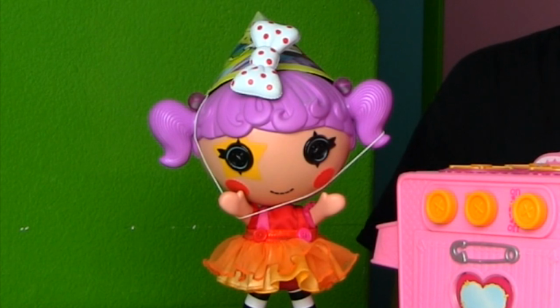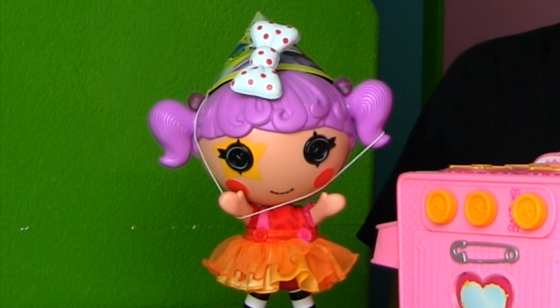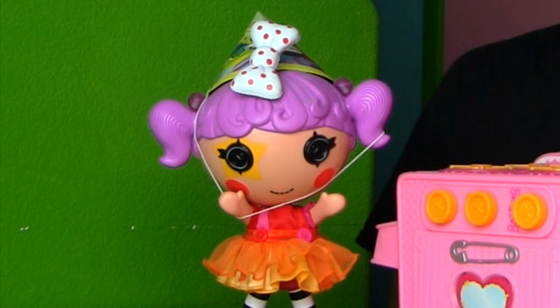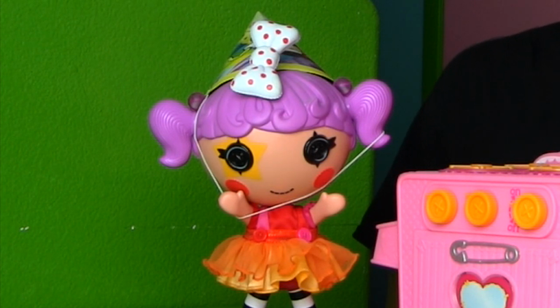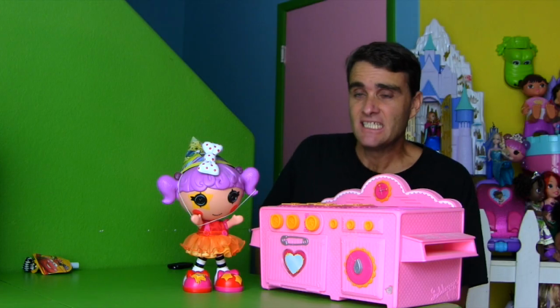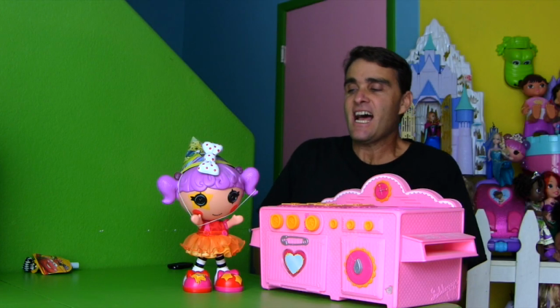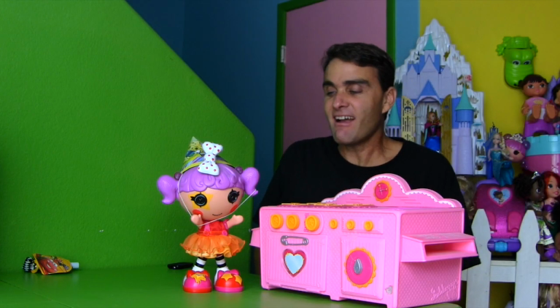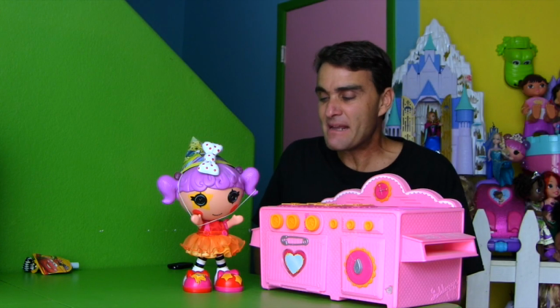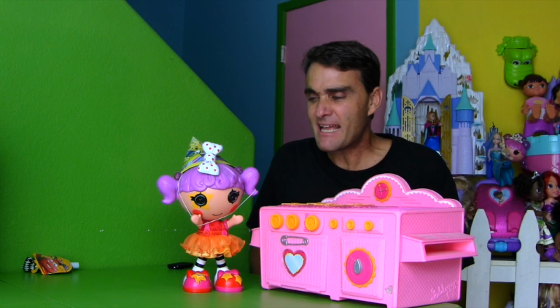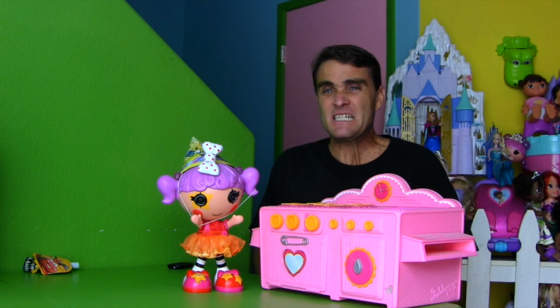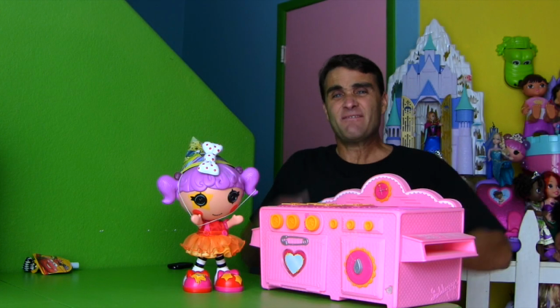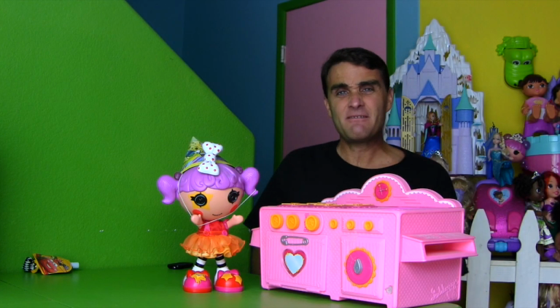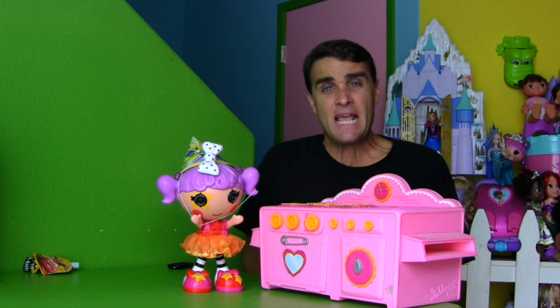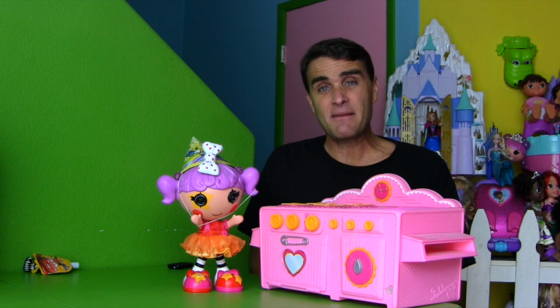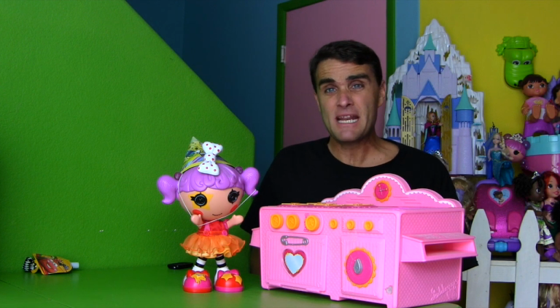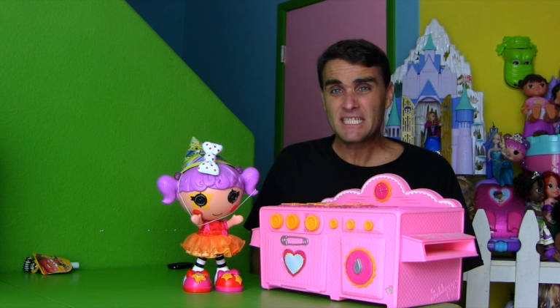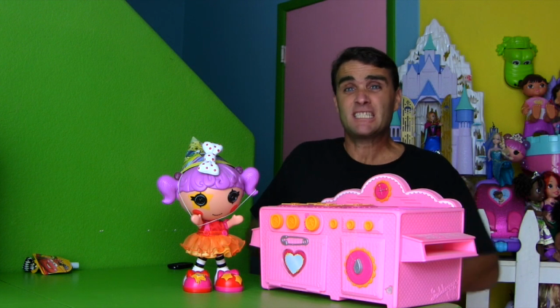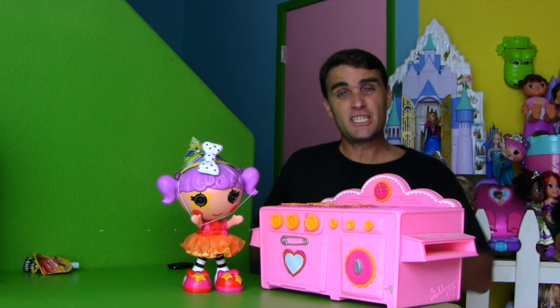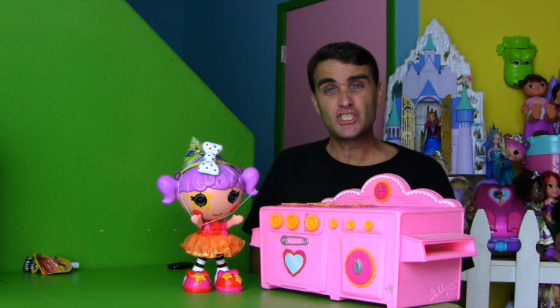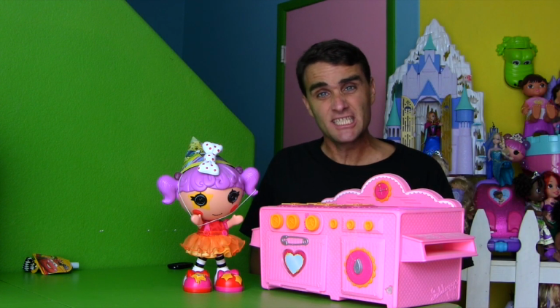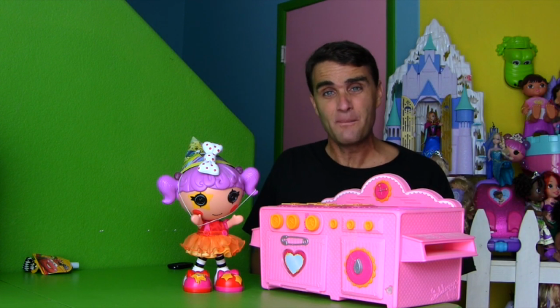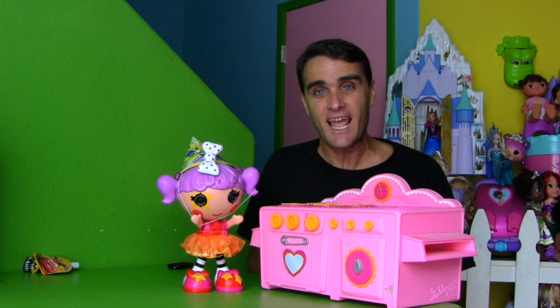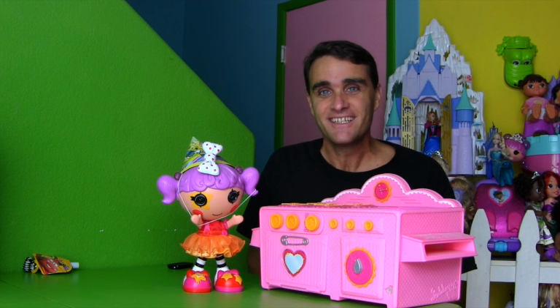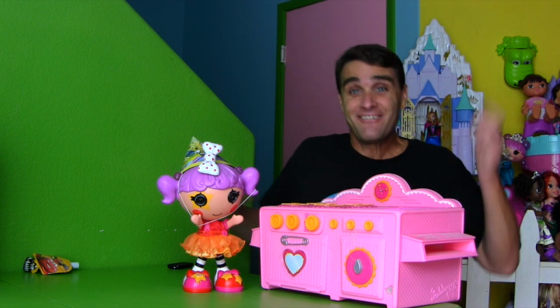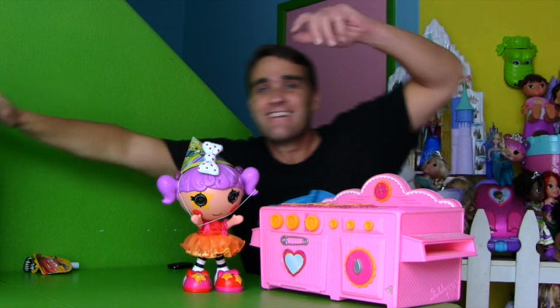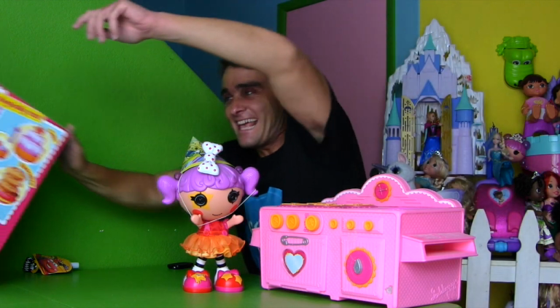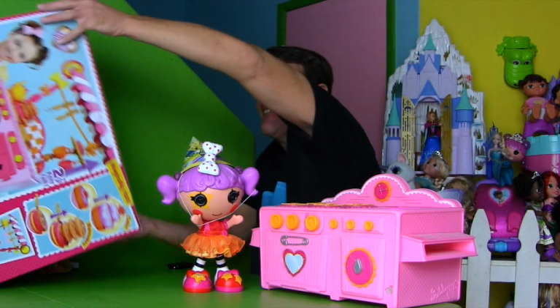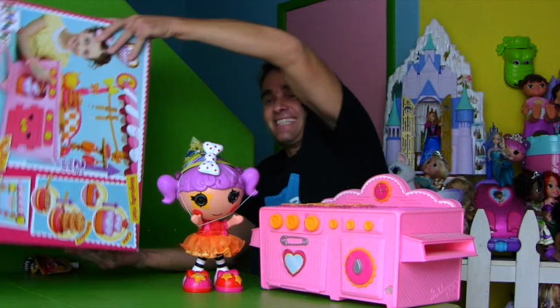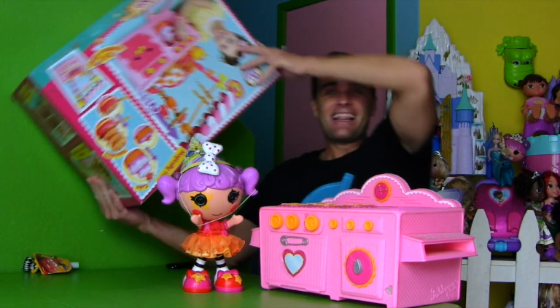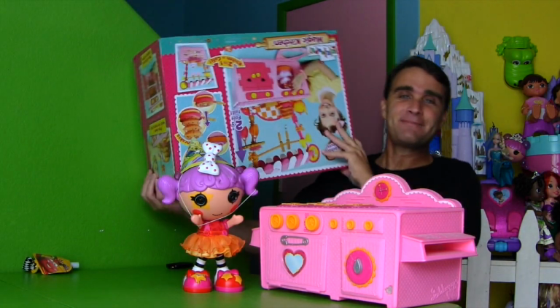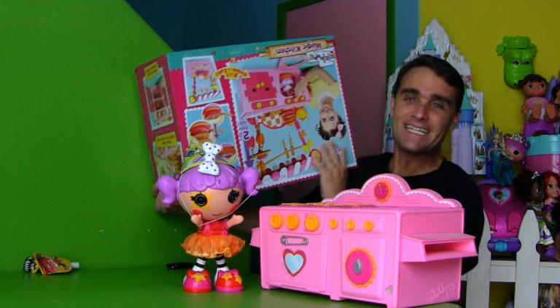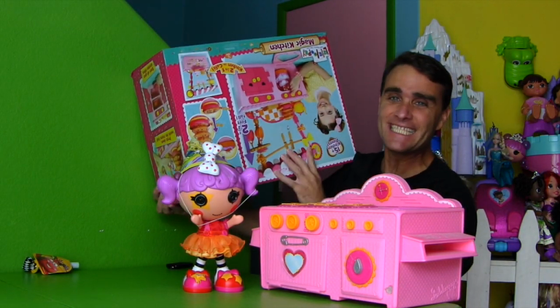I think she's upsetting me! I'm sorry Peanut Big Top! If only there was a way that I could make Peanut Big Top special cakes and treats and stuff for her birthday. Well now there is!